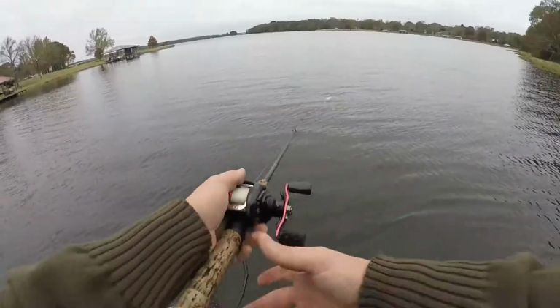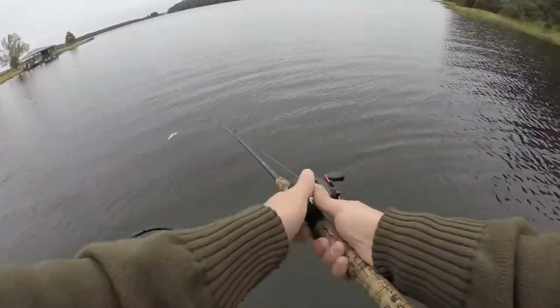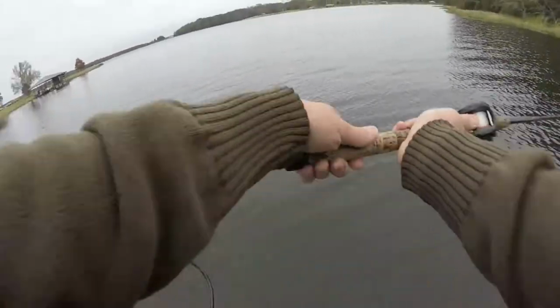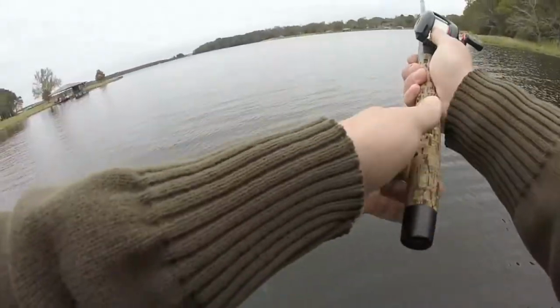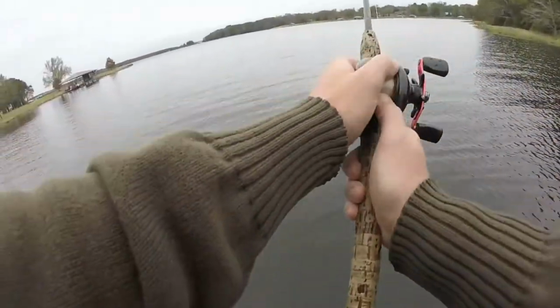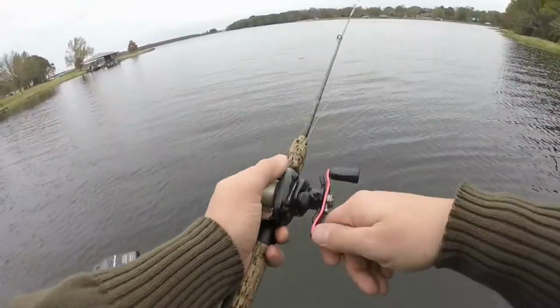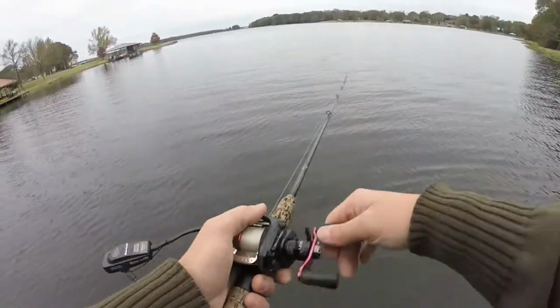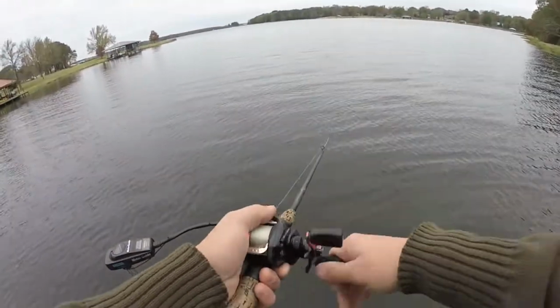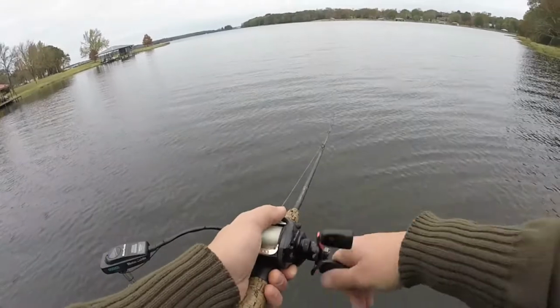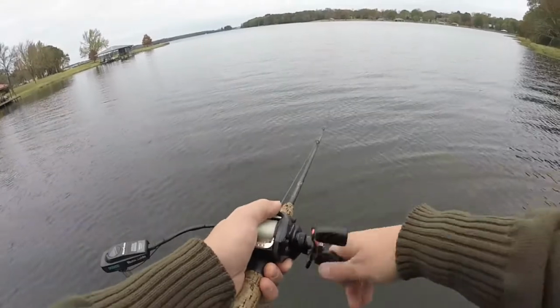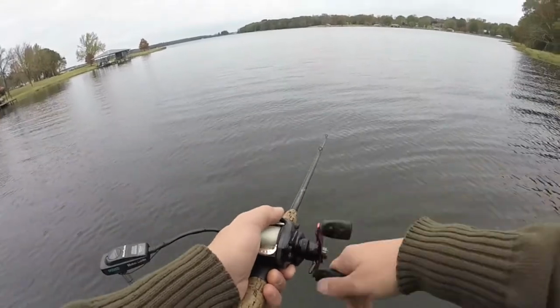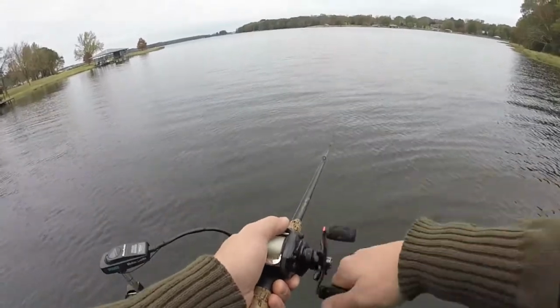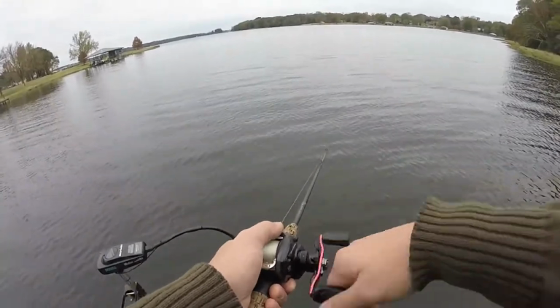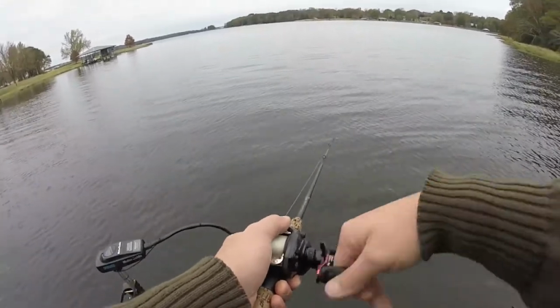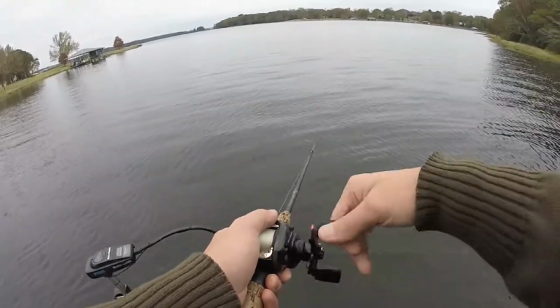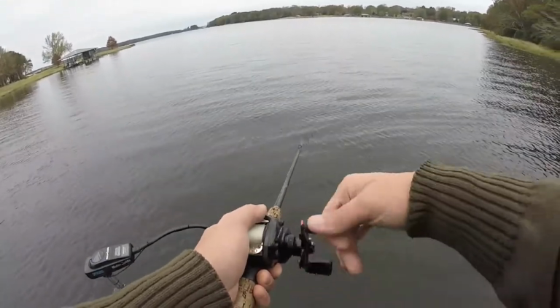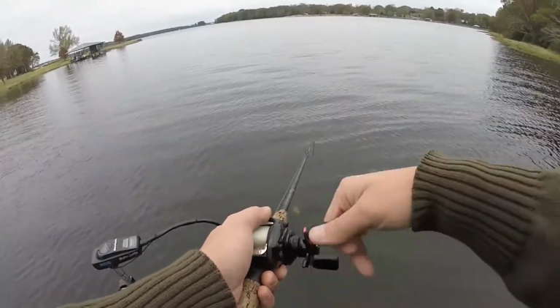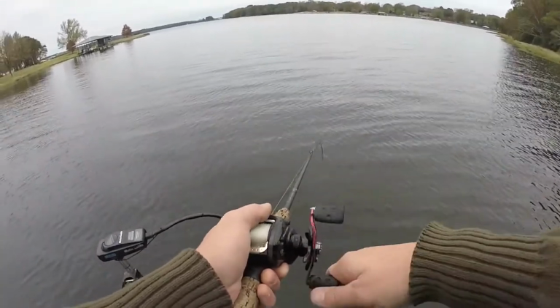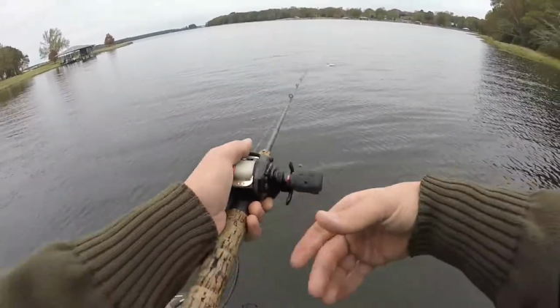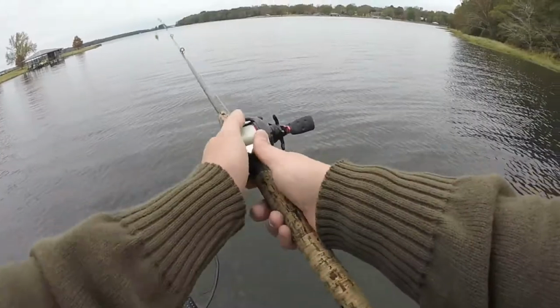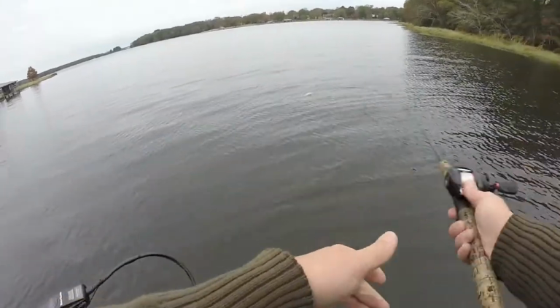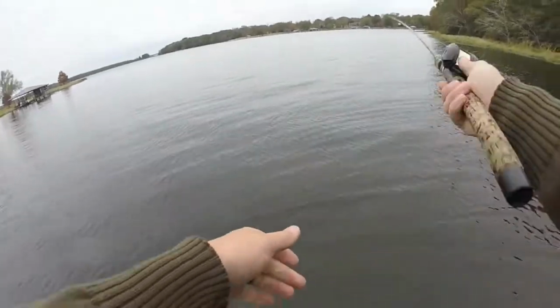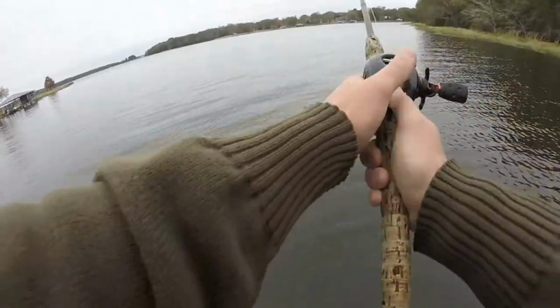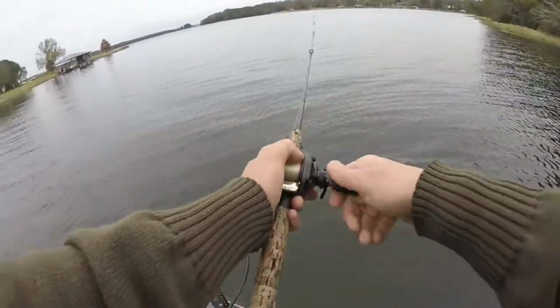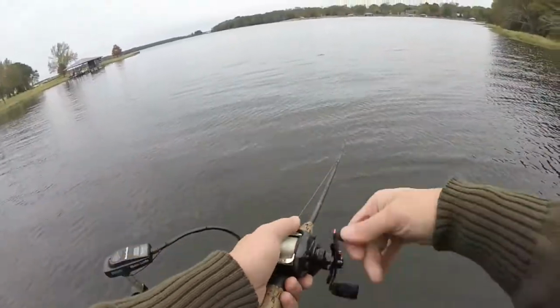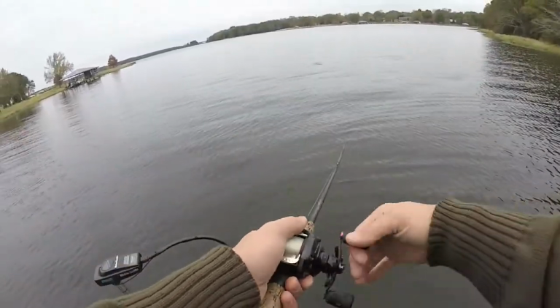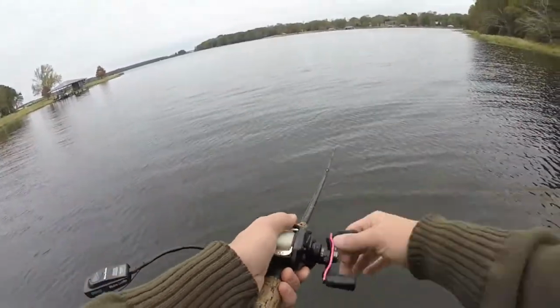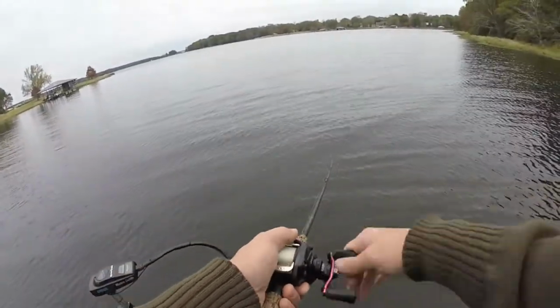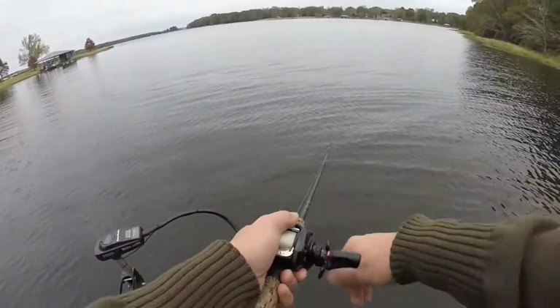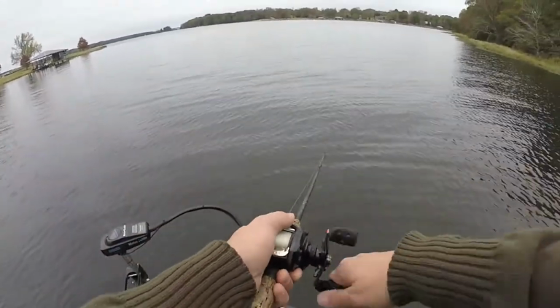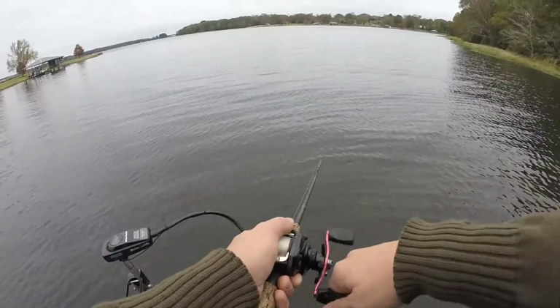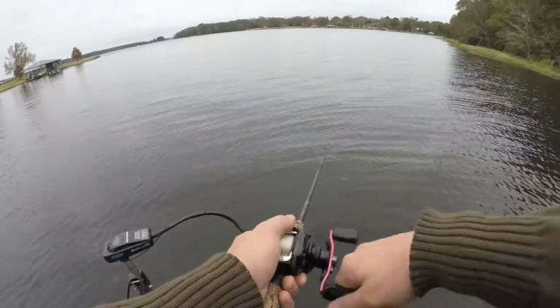Just a short little cast again — and that right there is what you want, just like that.